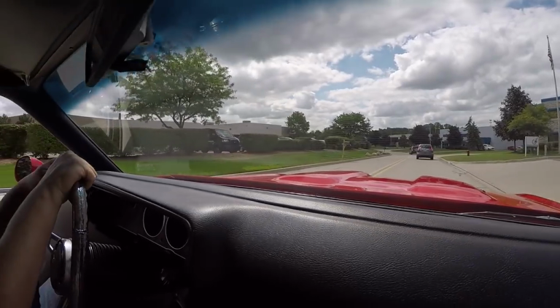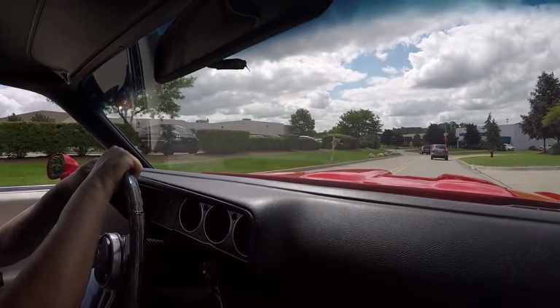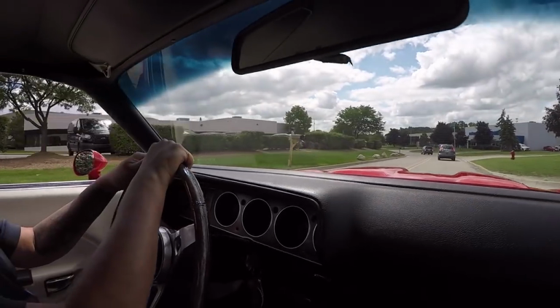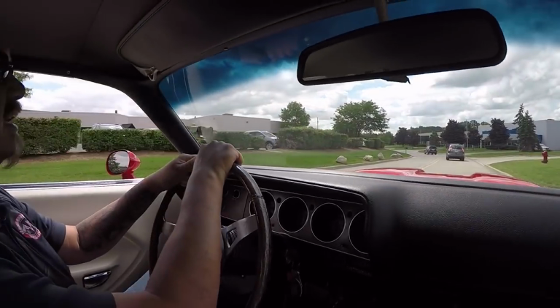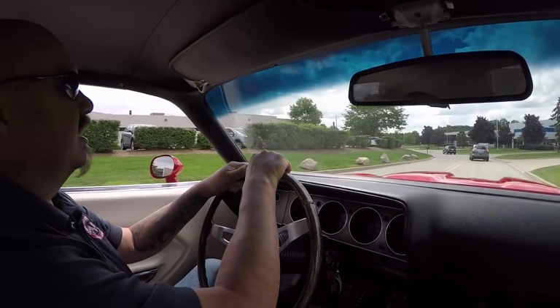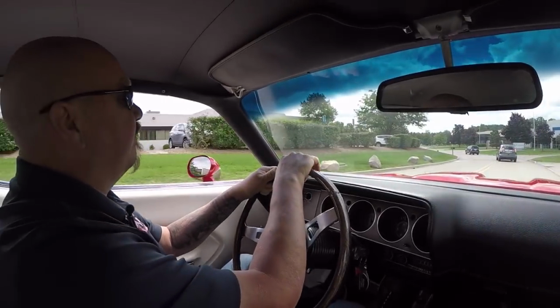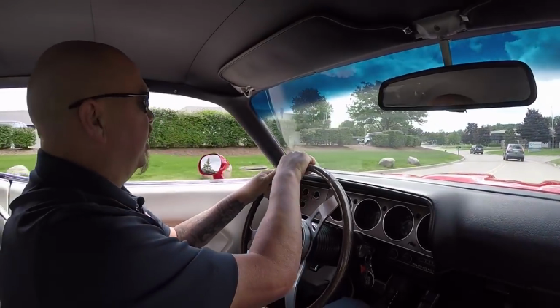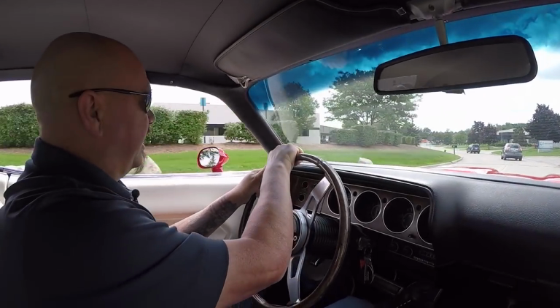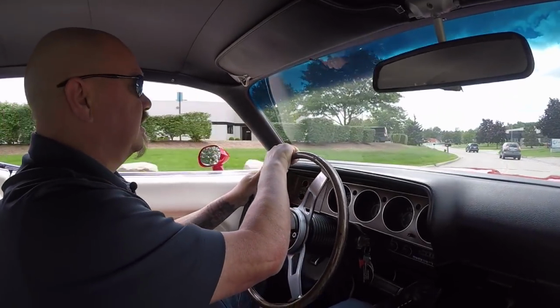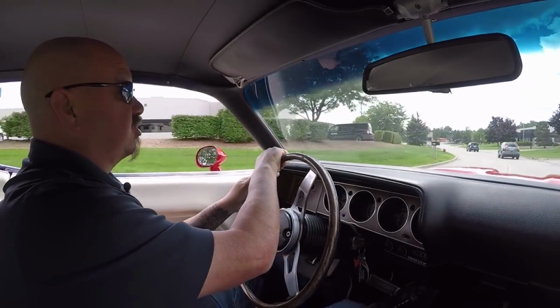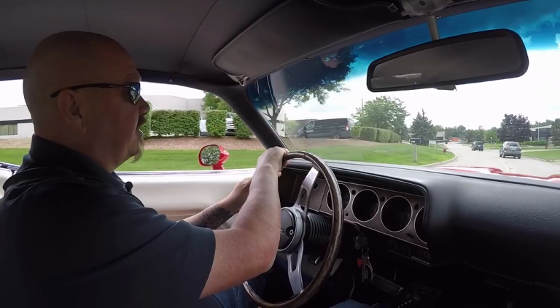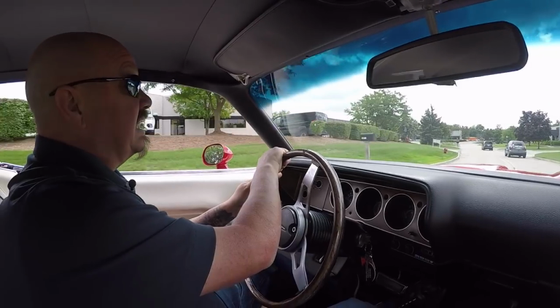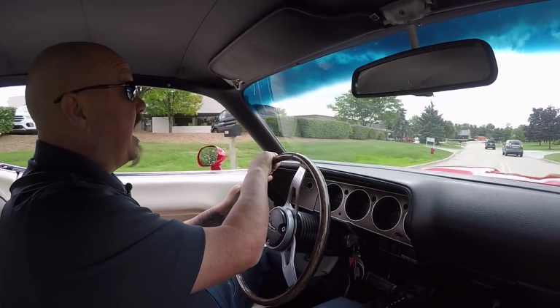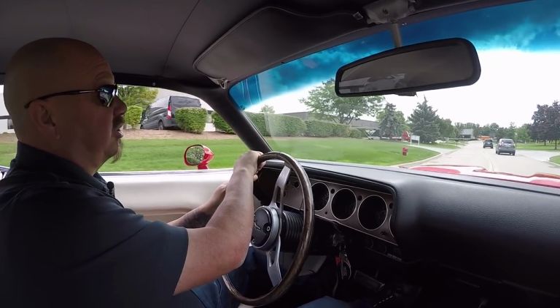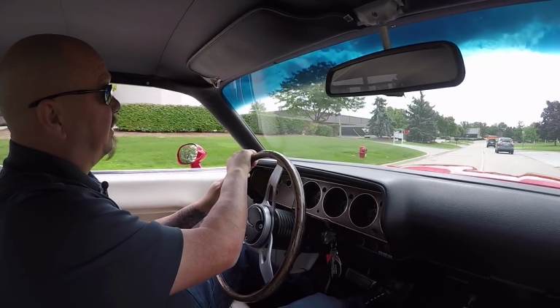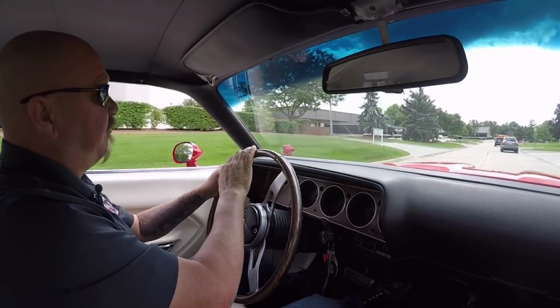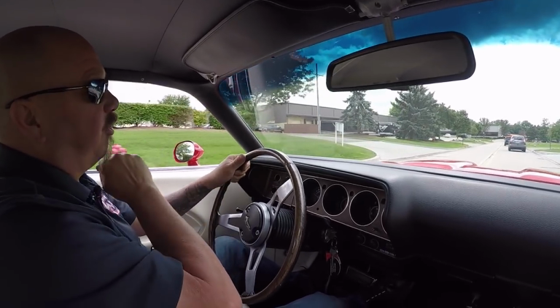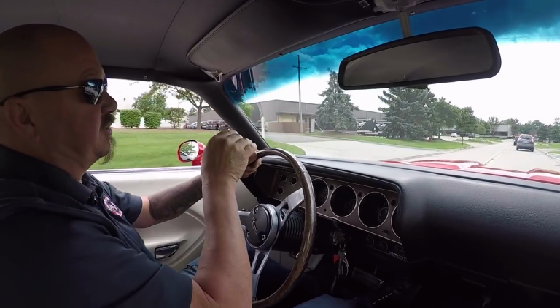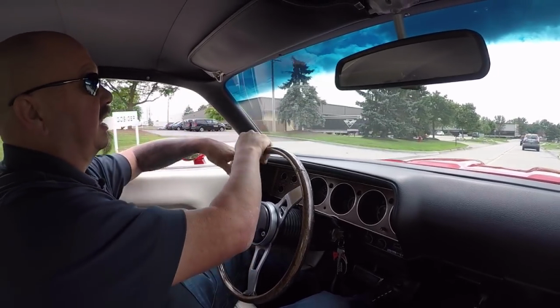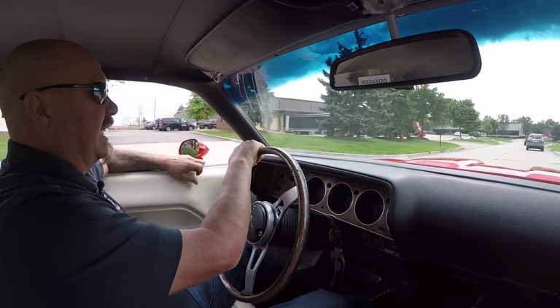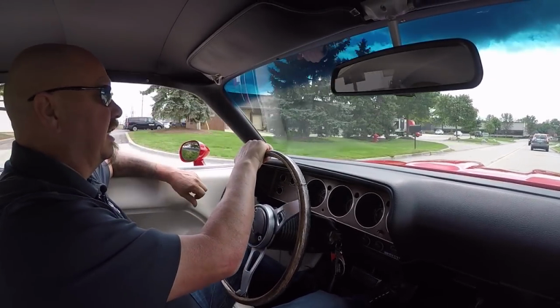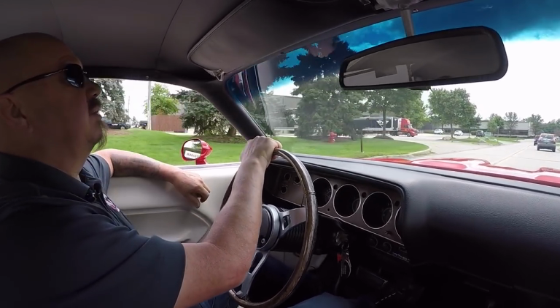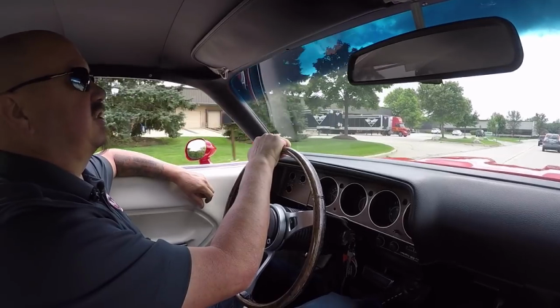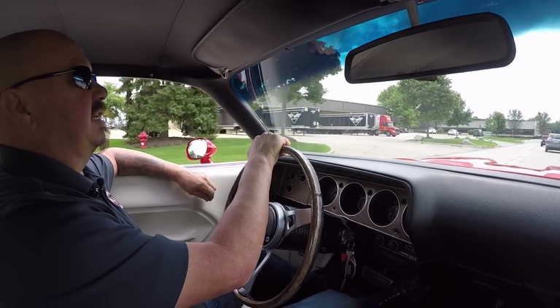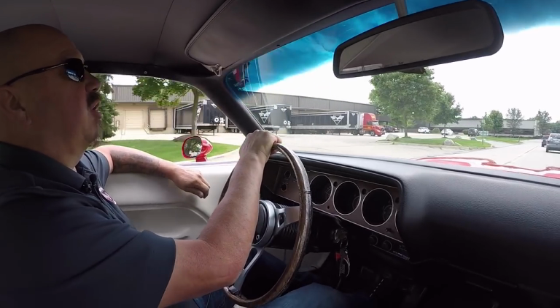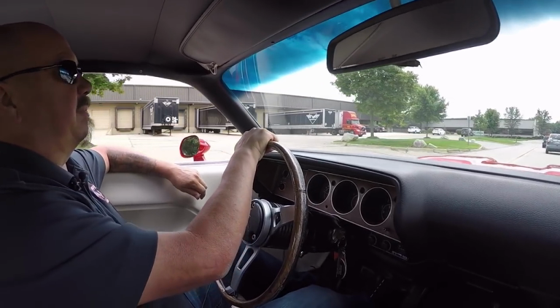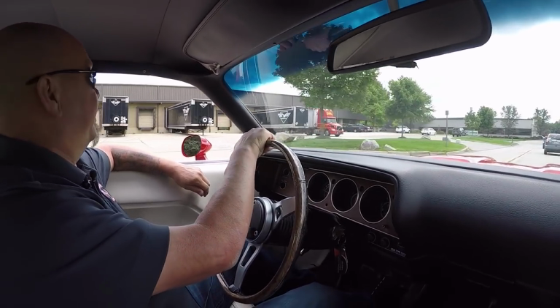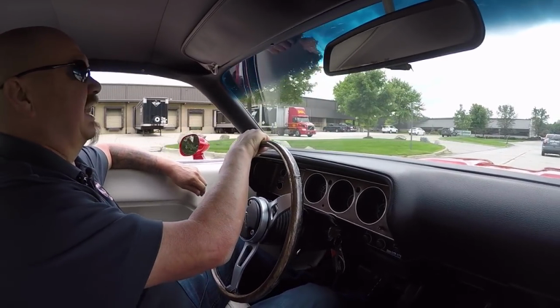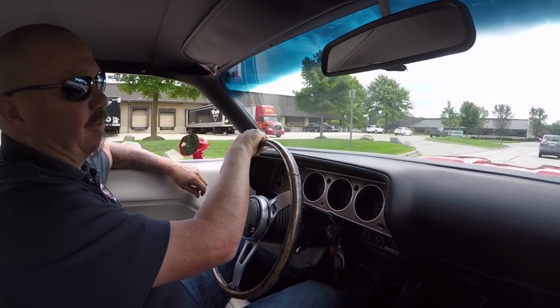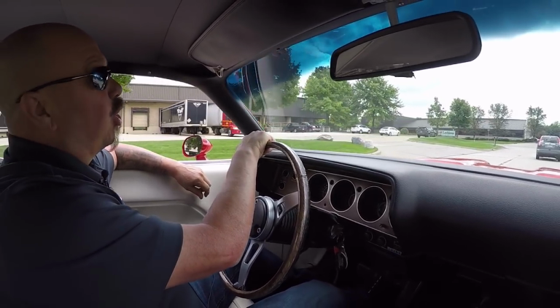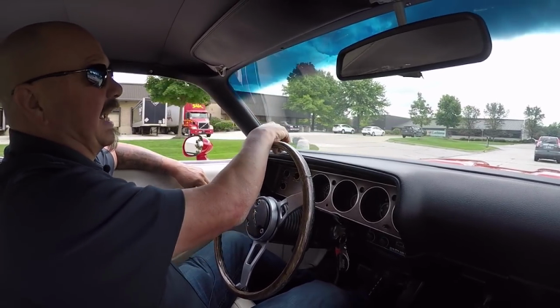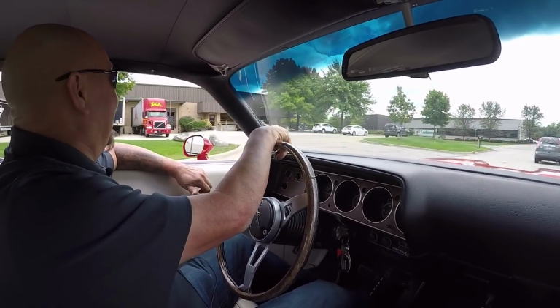This thing is sweet. Love the hood on it. It's driving great, sounding great. That 440 is purring like a kitten. We get a chance here, we'll open it up a little bit and let it roar like a lion.